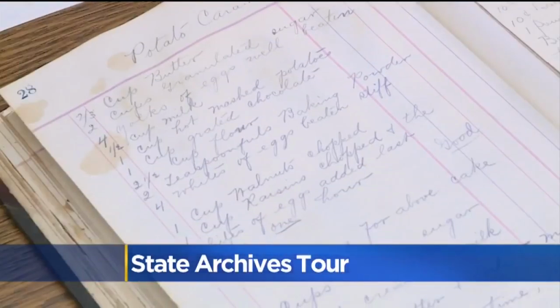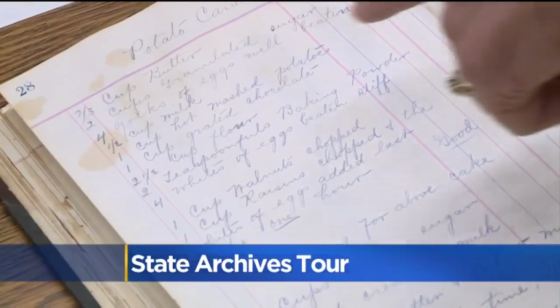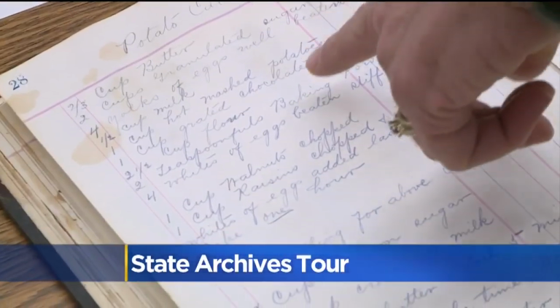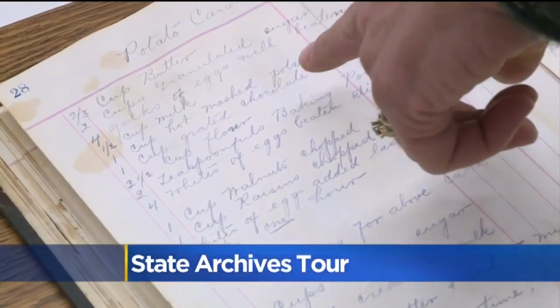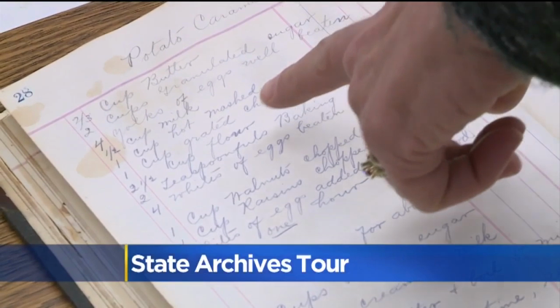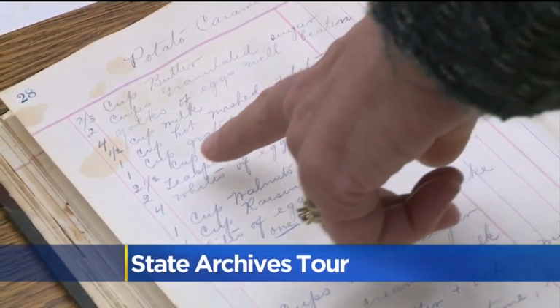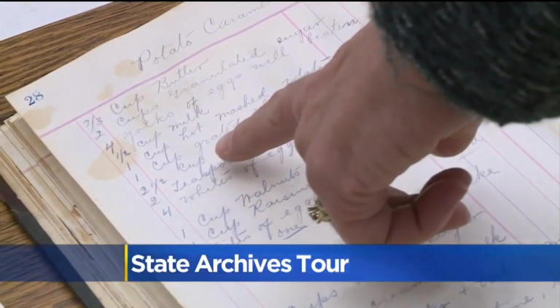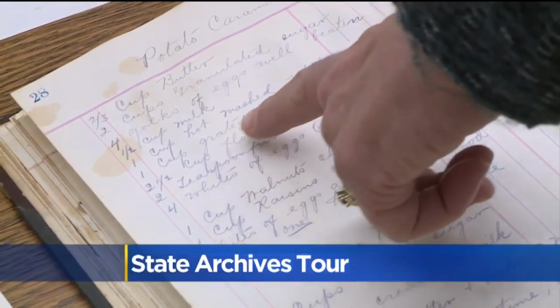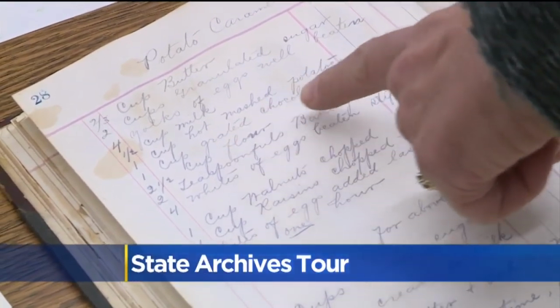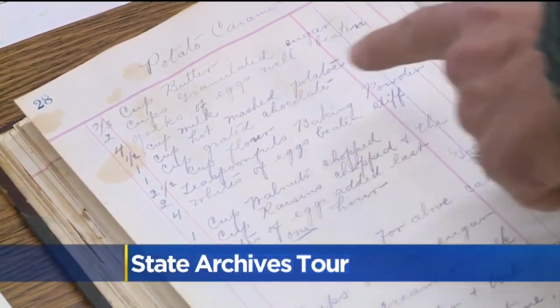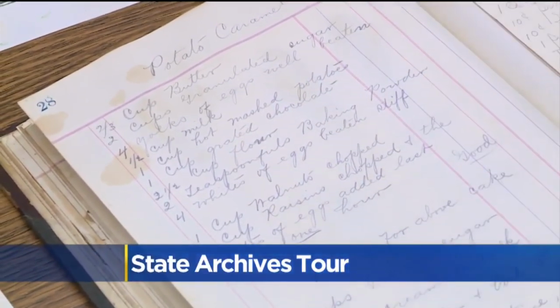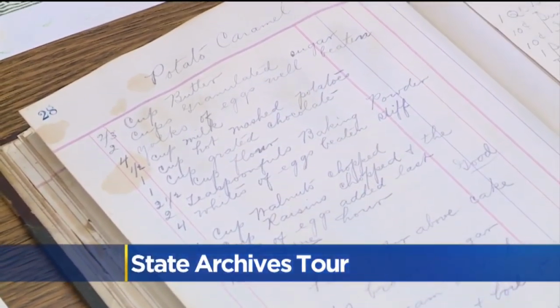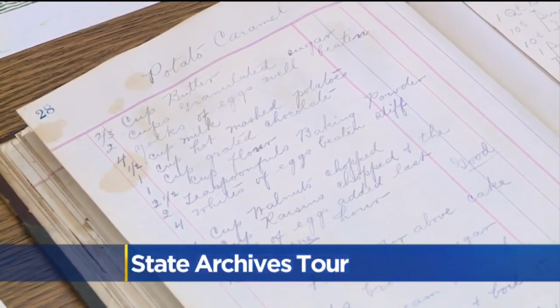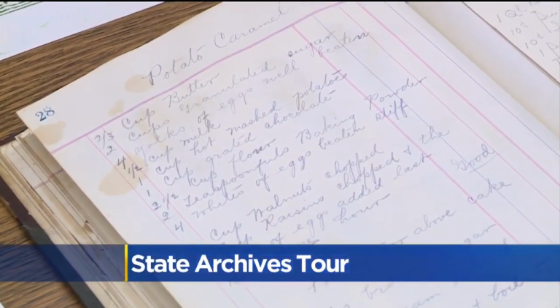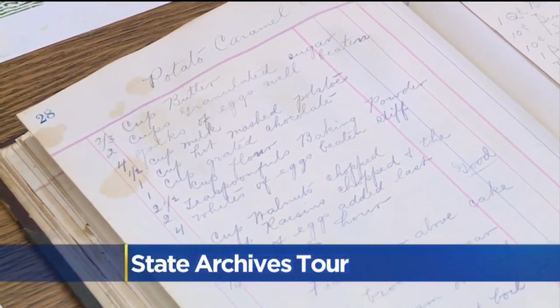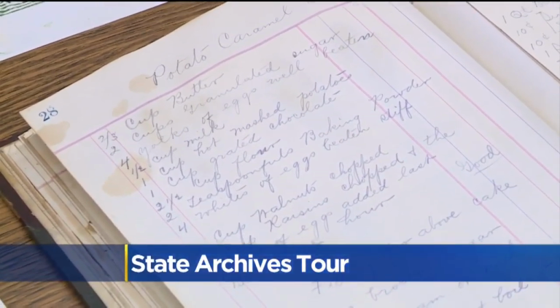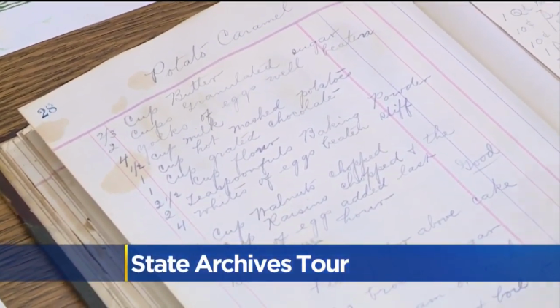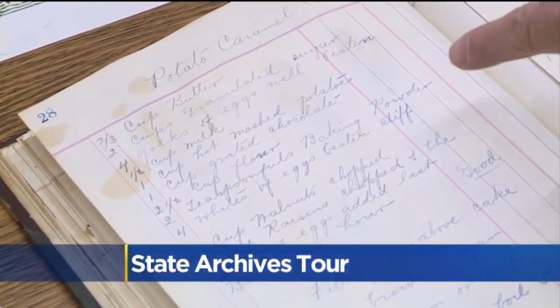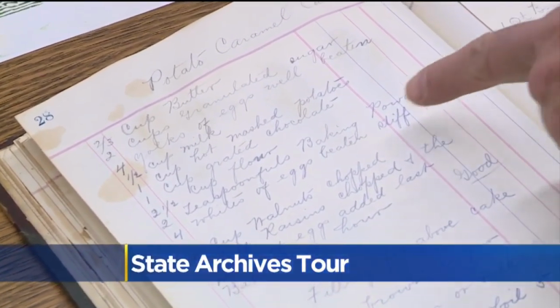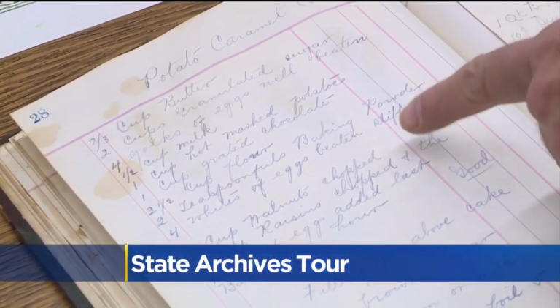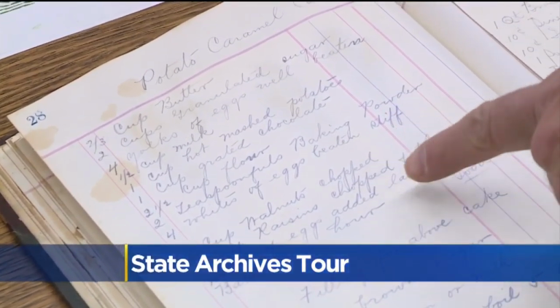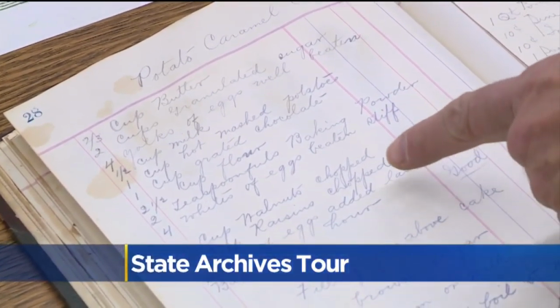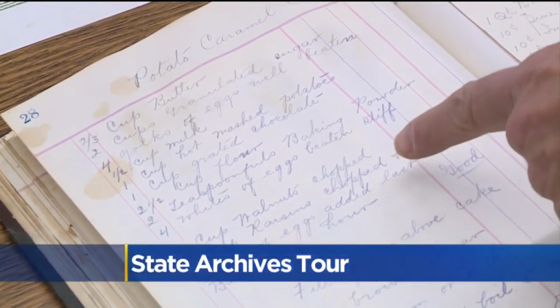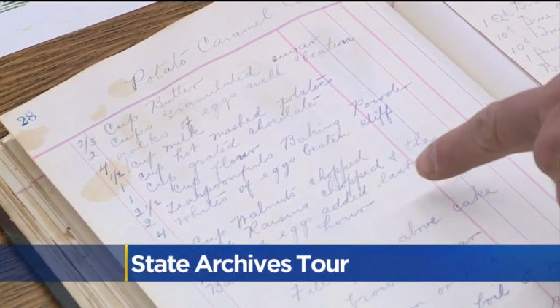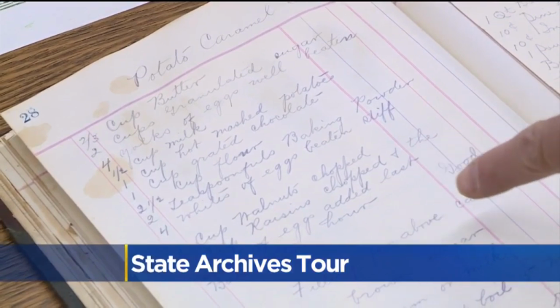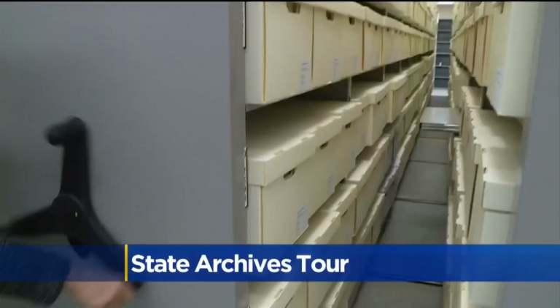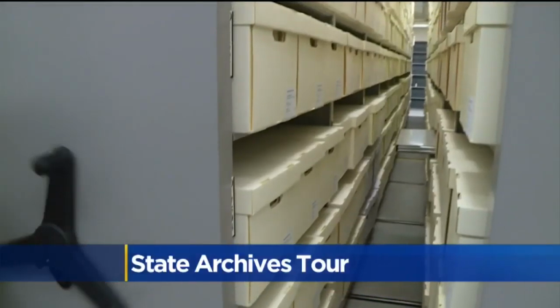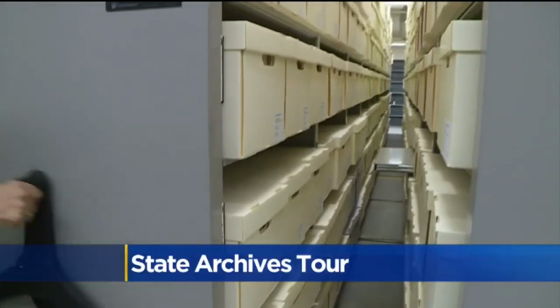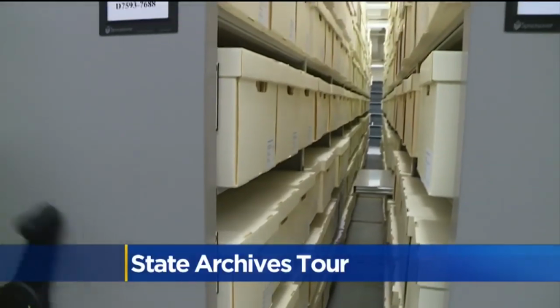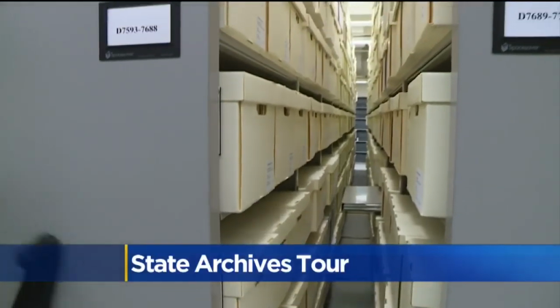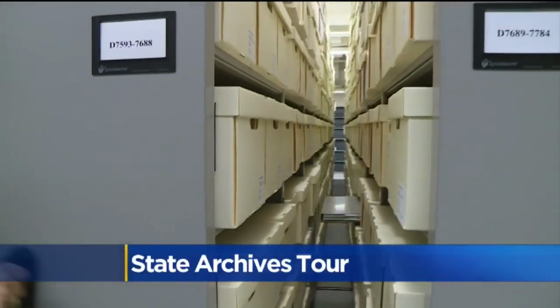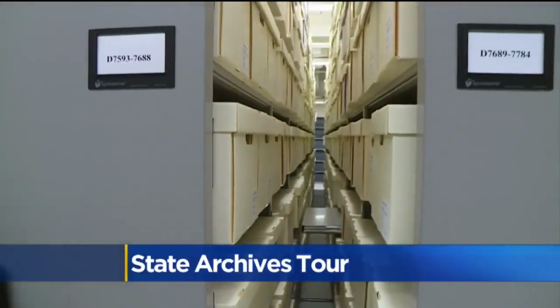It's mashed potatoes, but it's also got grated chocolate, baking powder, egg whites, walnuts, and raisins.